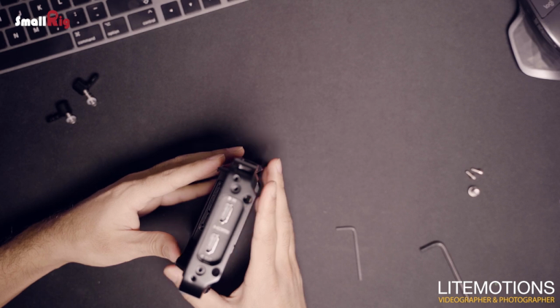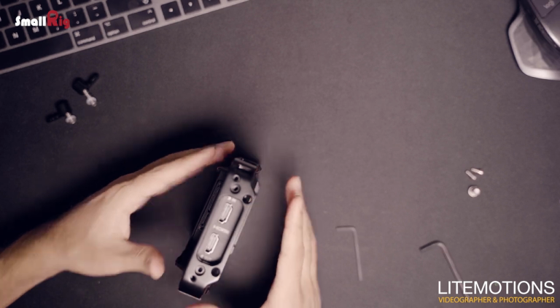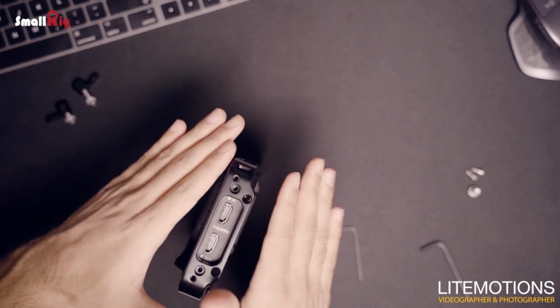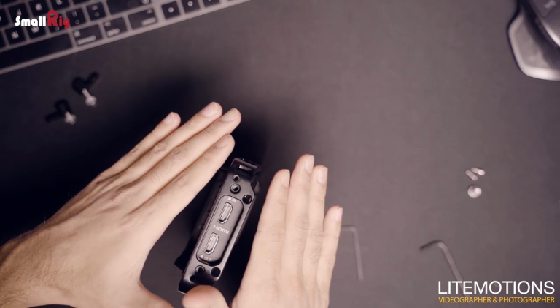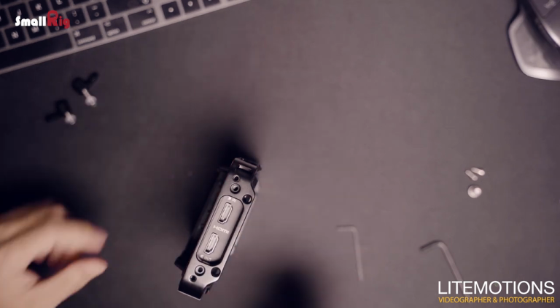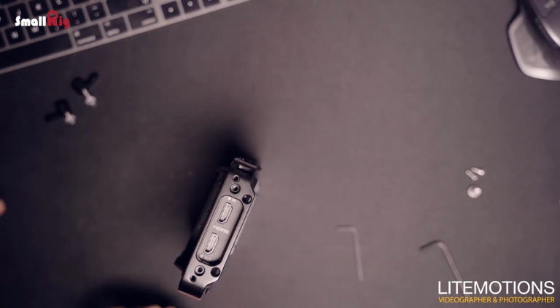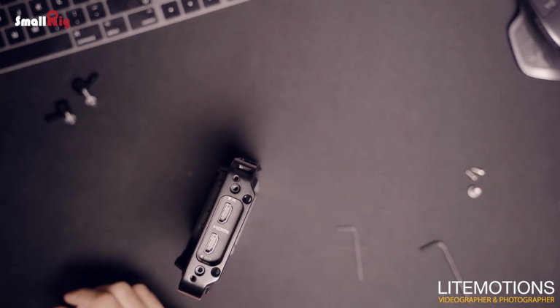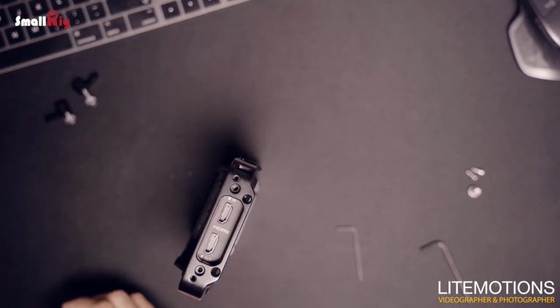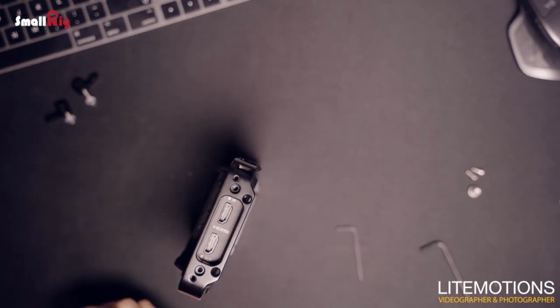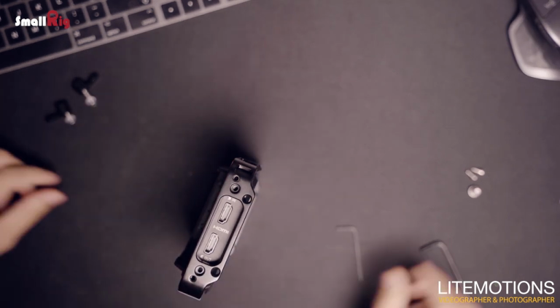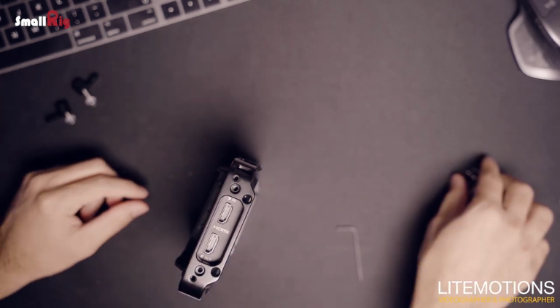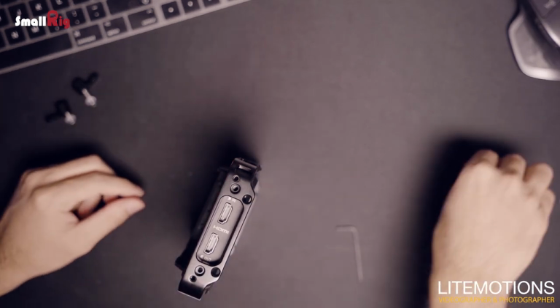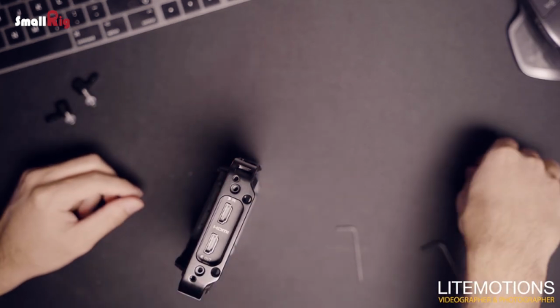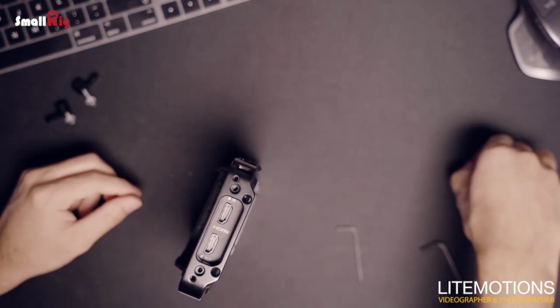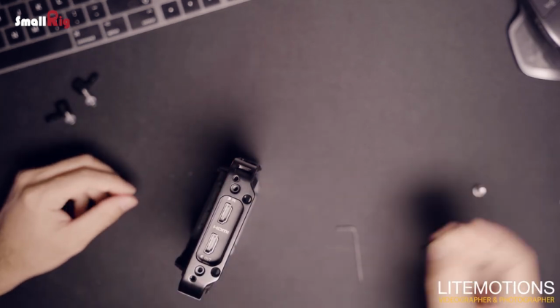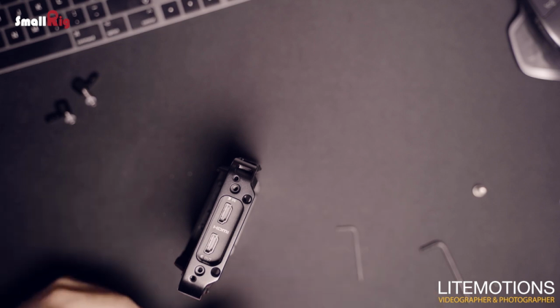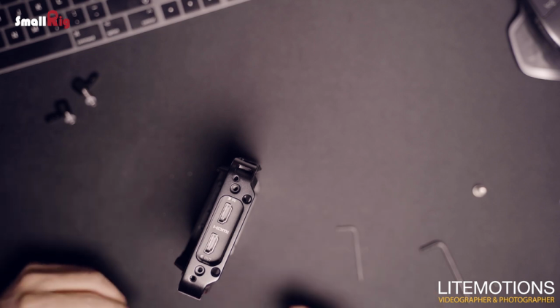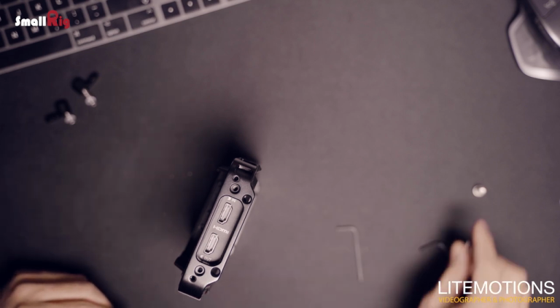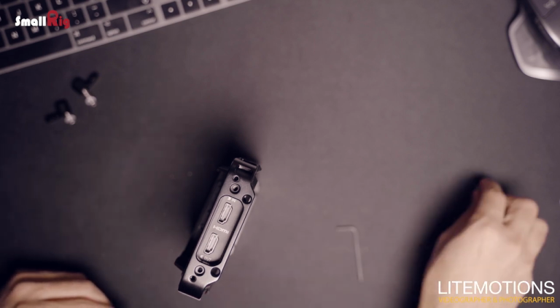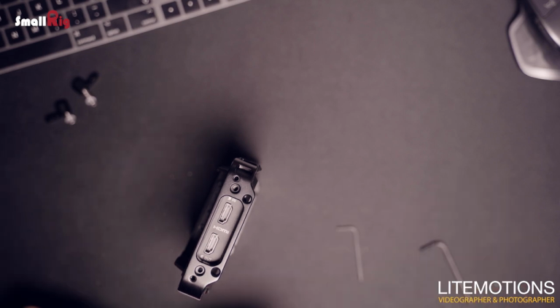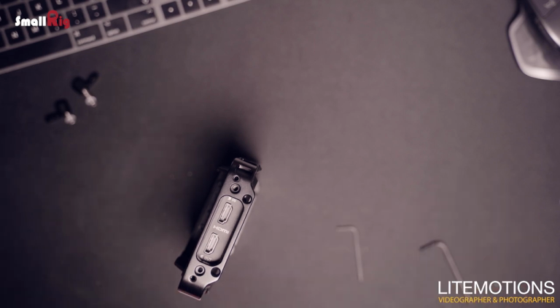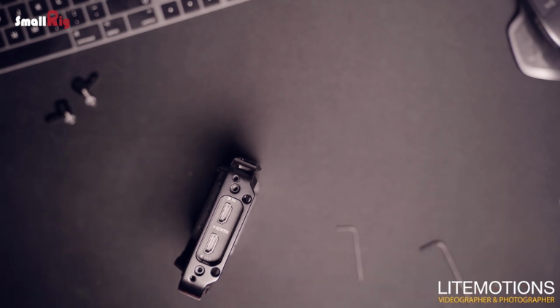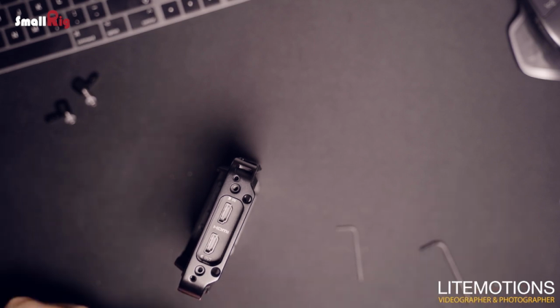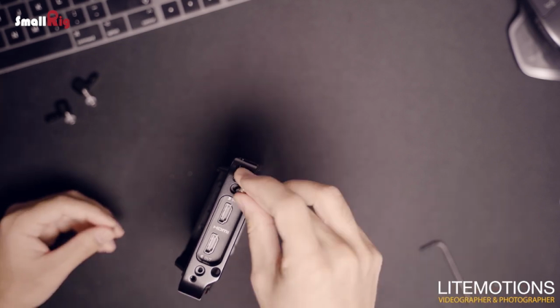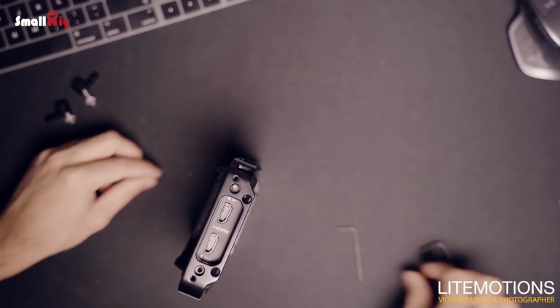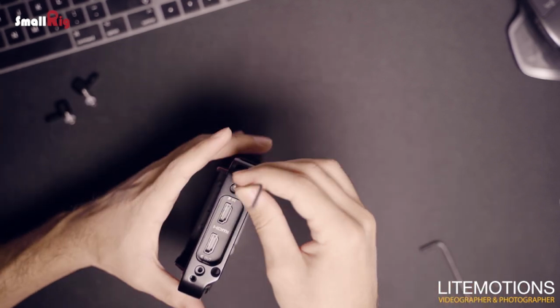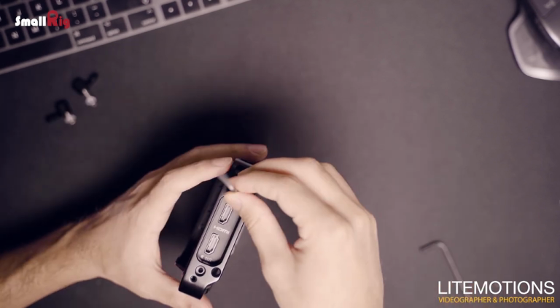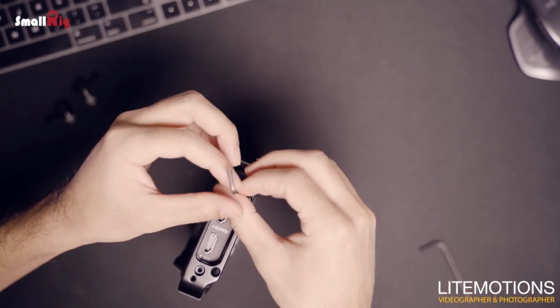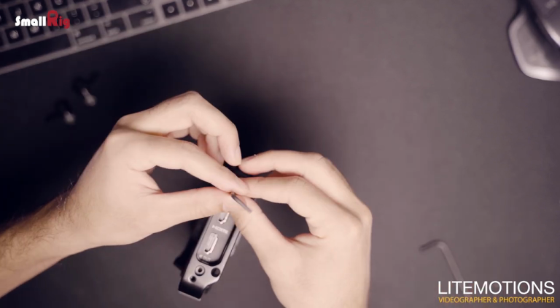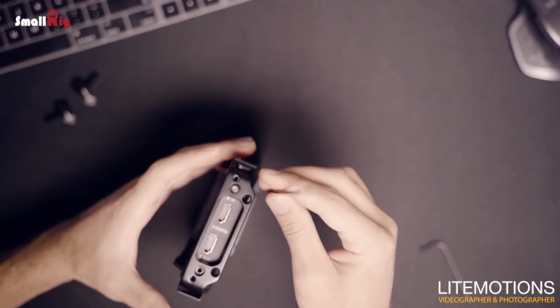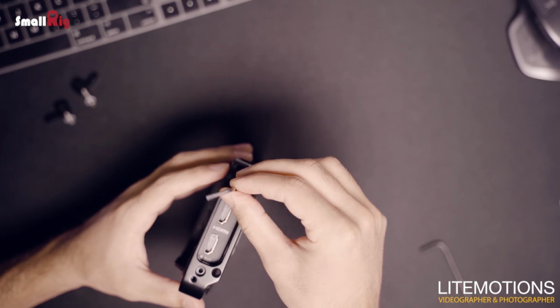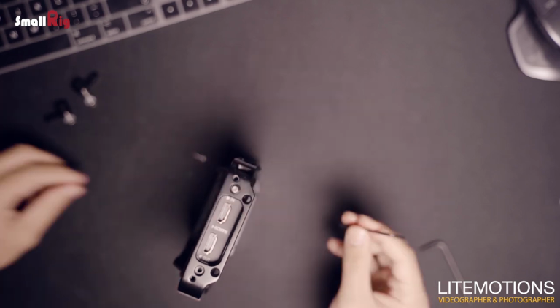Turn it on the side, align the small M3 screw holes, and start tightening them — but again, not all the way. When you place both of them, then start tightening the screws a little bit more, but be gentle.